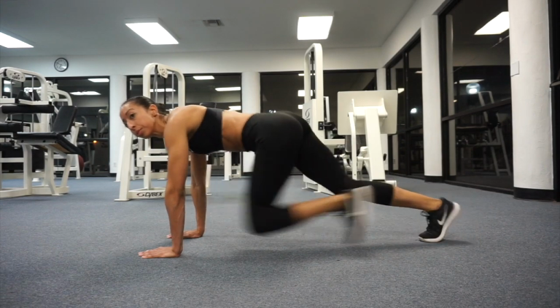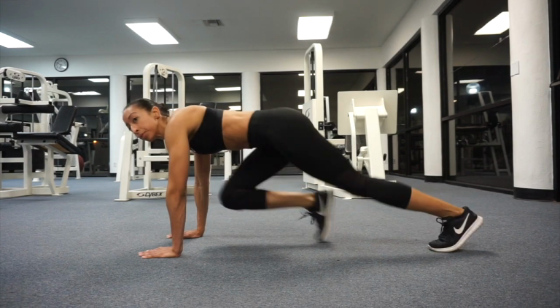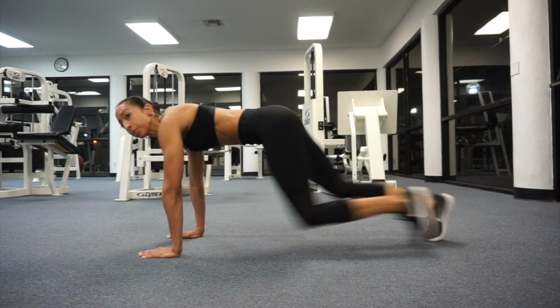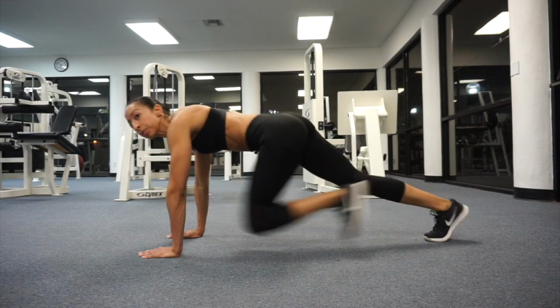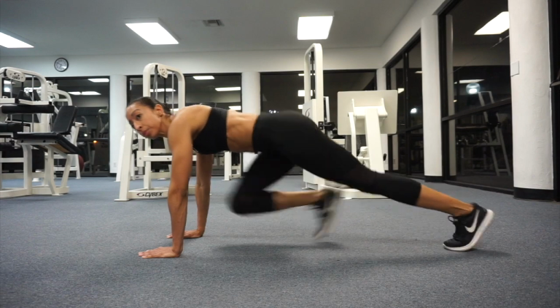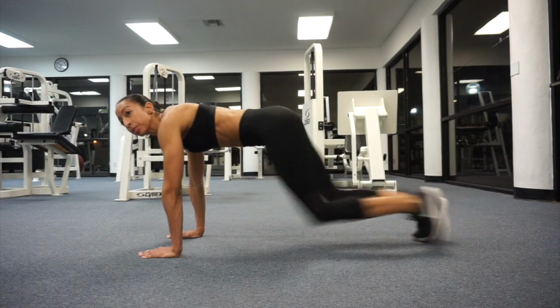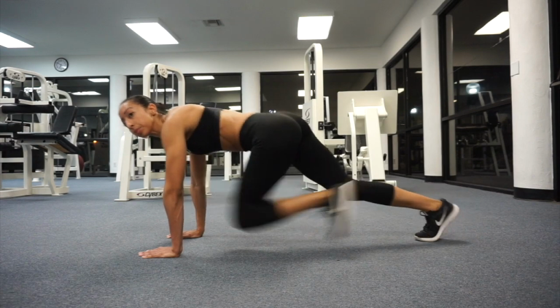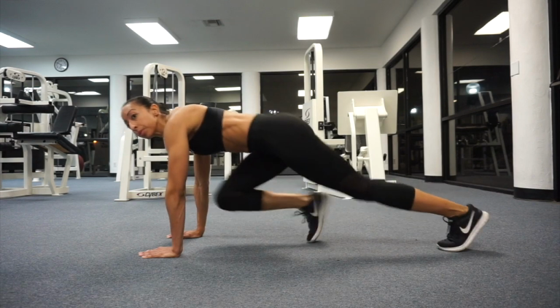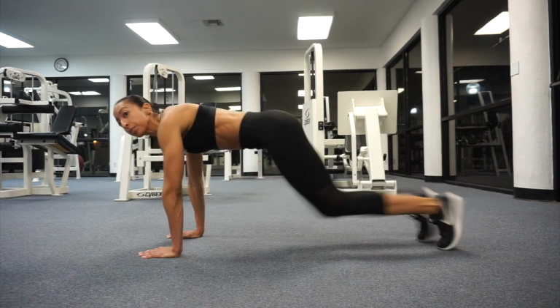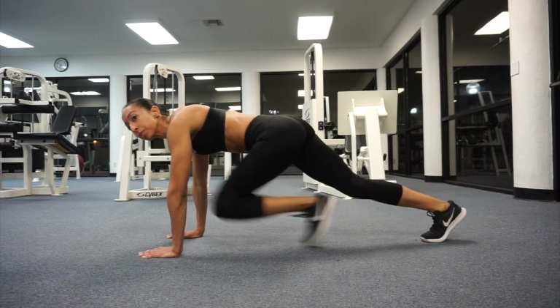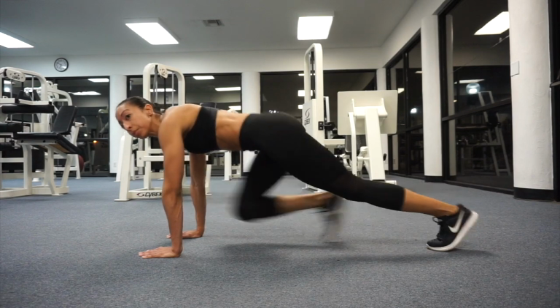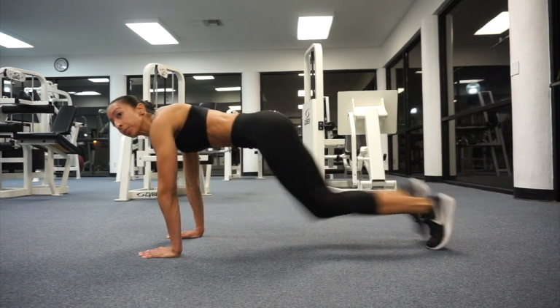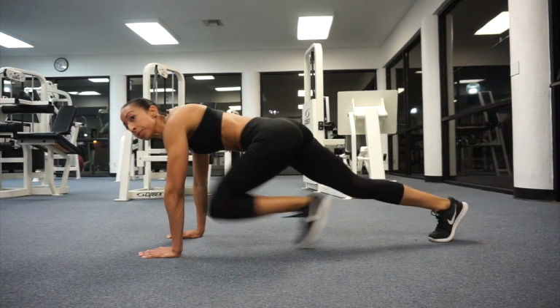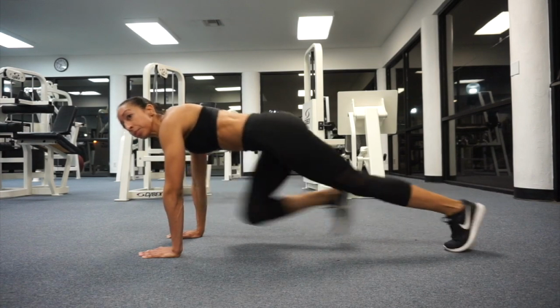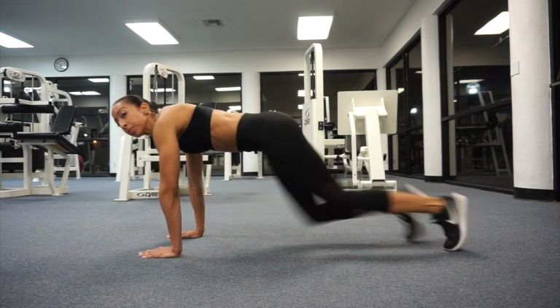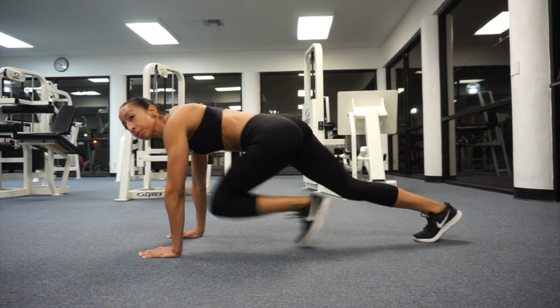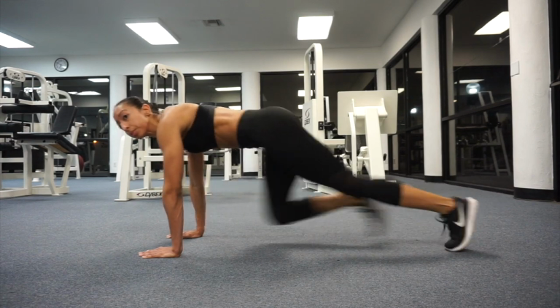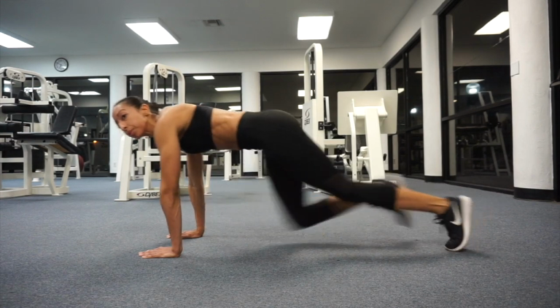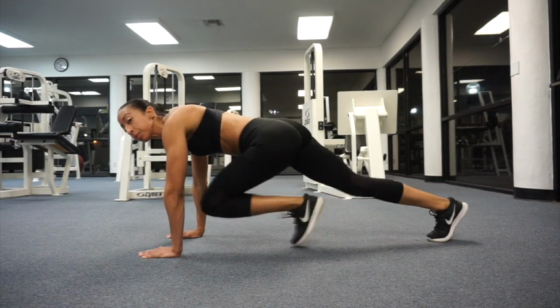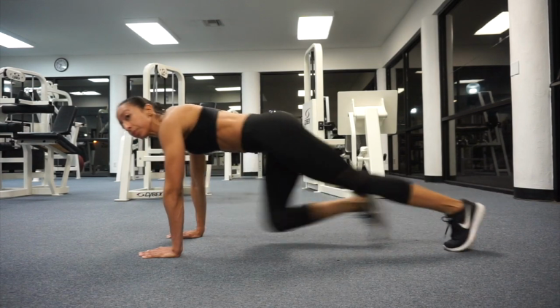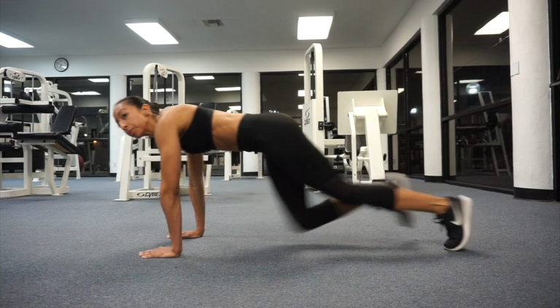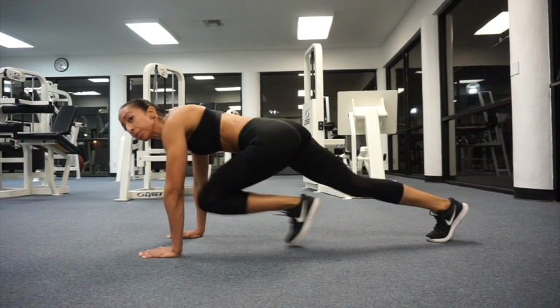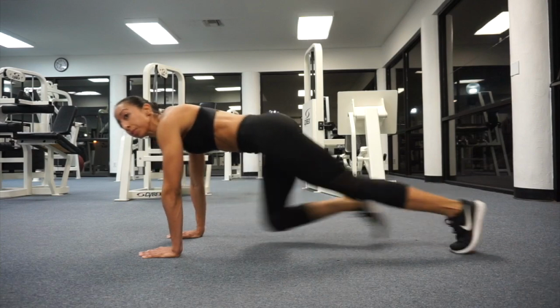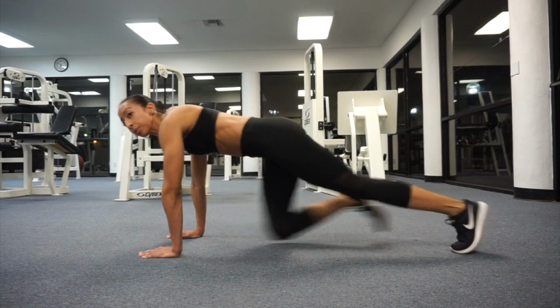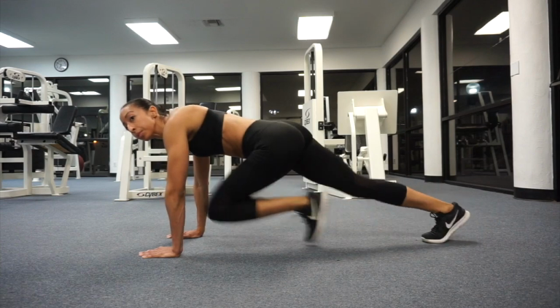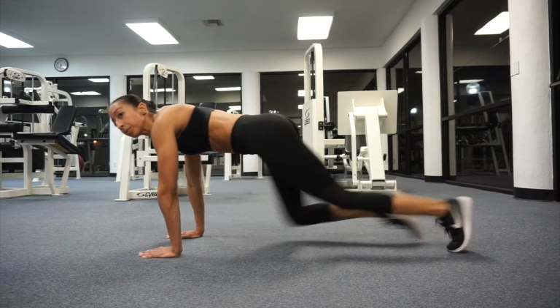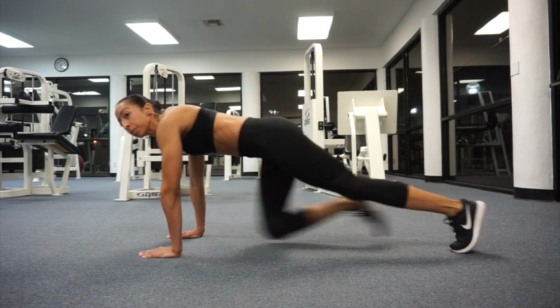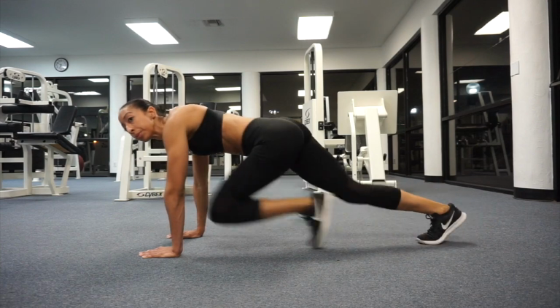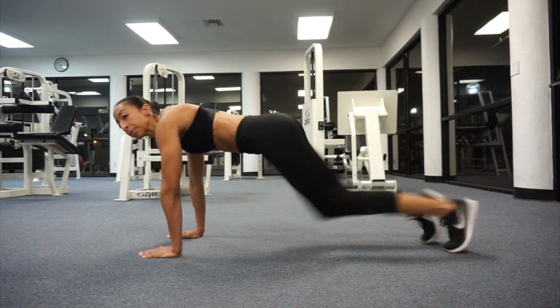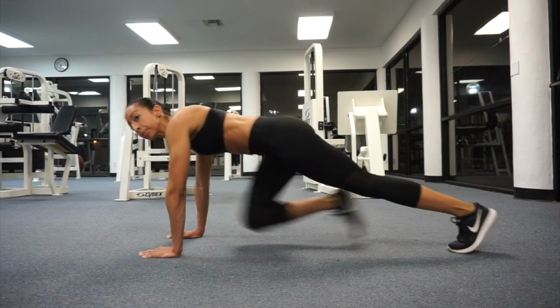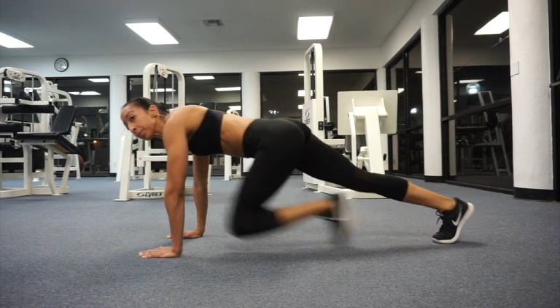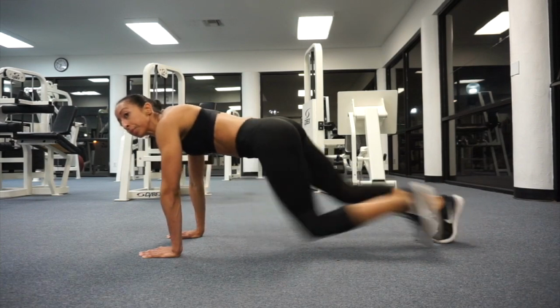Next, bend one leg until your knee almost touches your elbow. Then reverse the positions of your legs in an alternating fashion. Keep your pelvis steady and do not let your butt rise towards the ceiling.